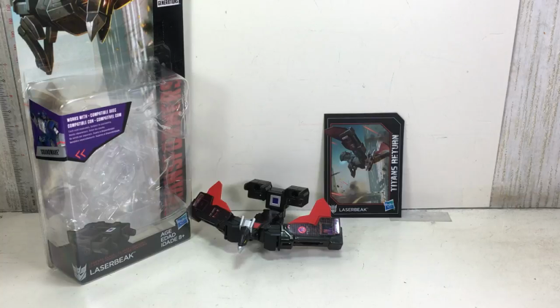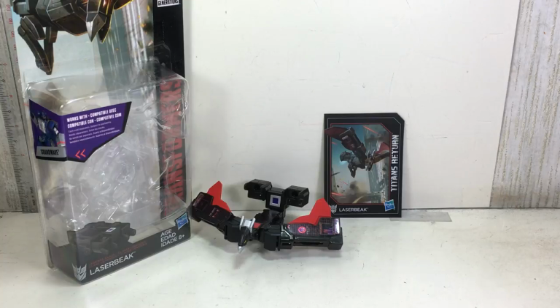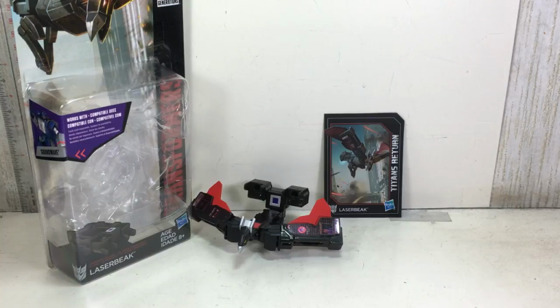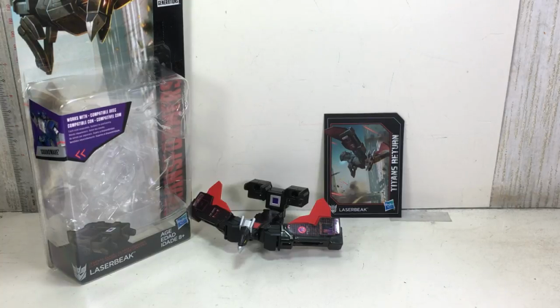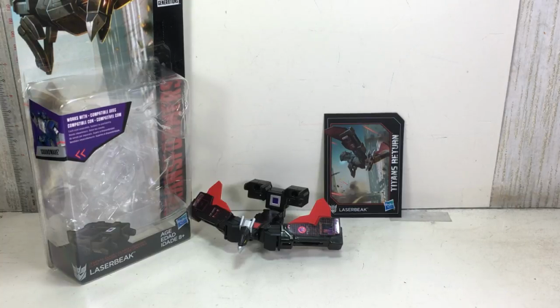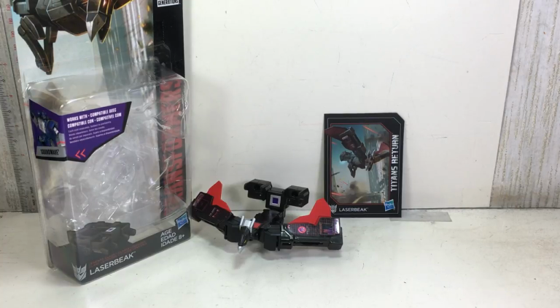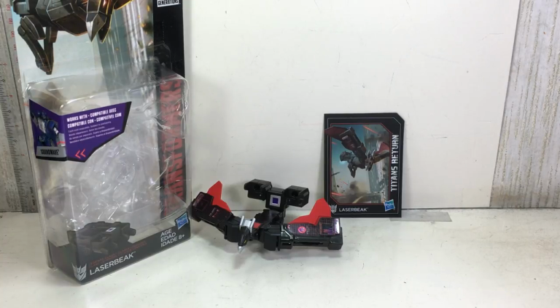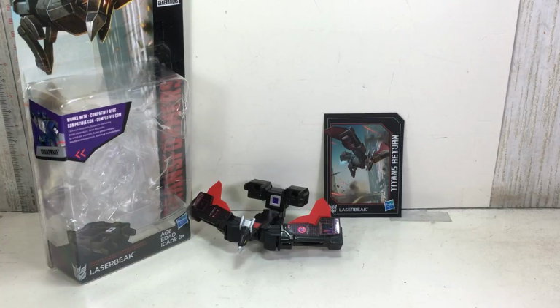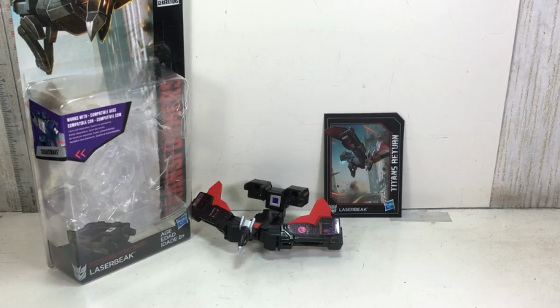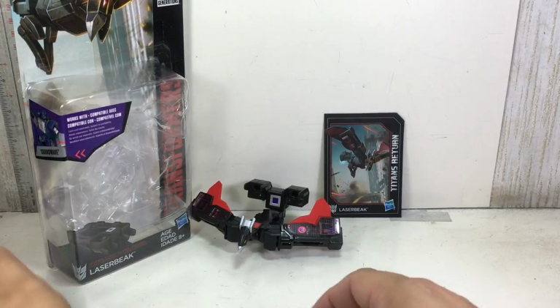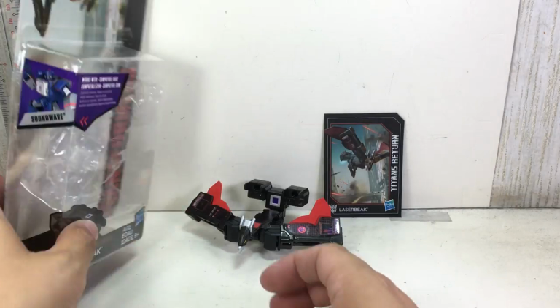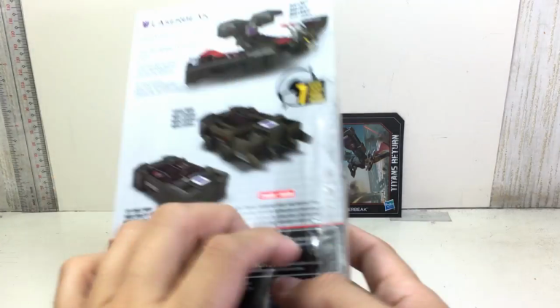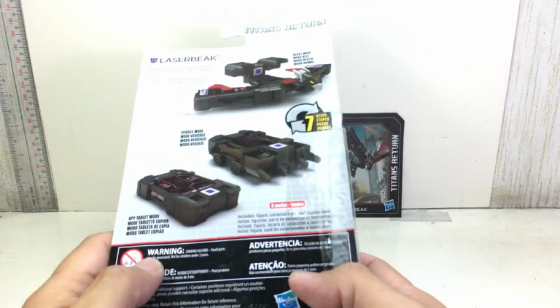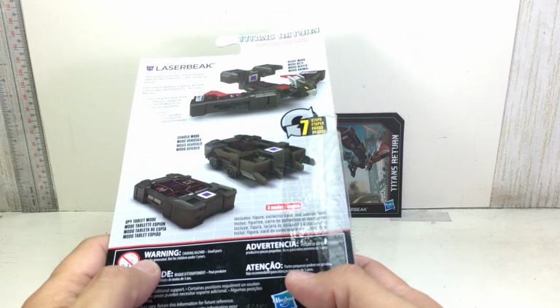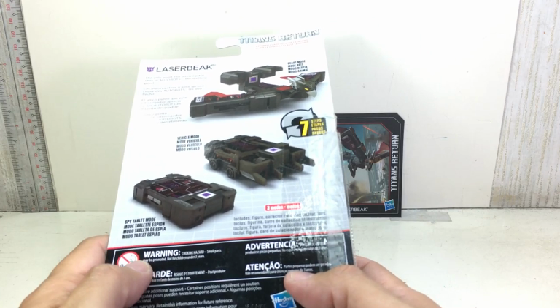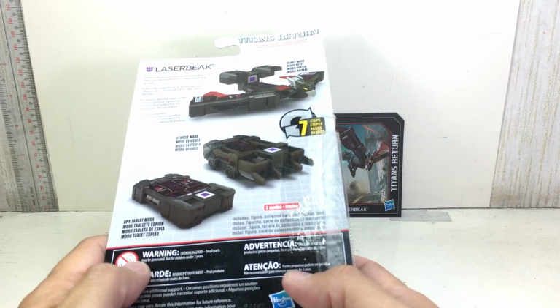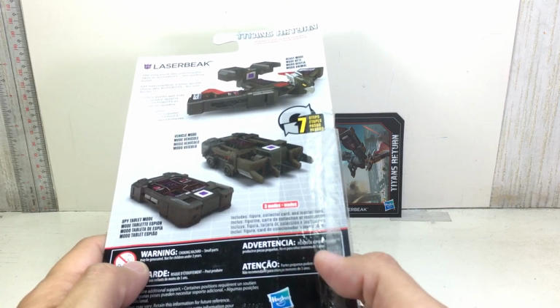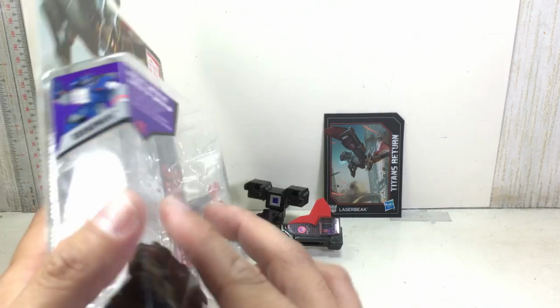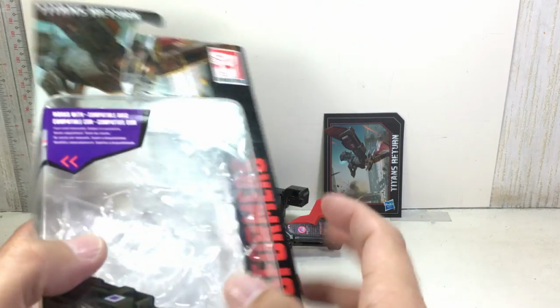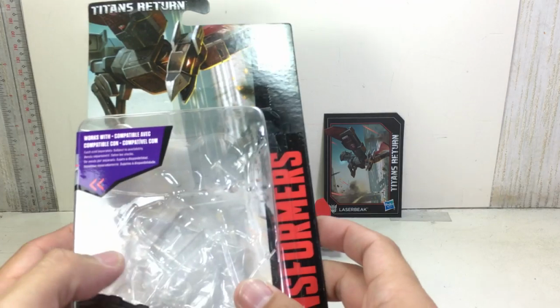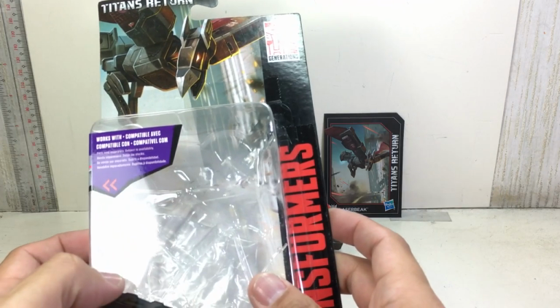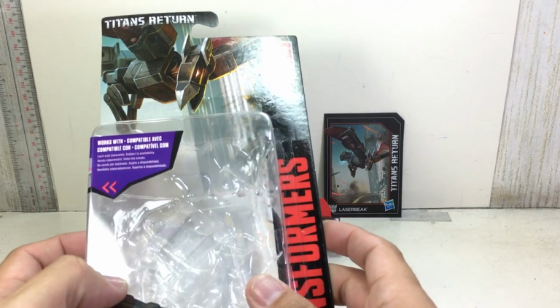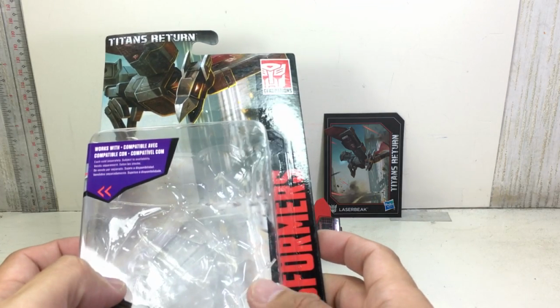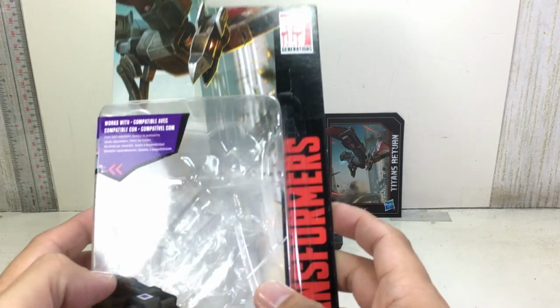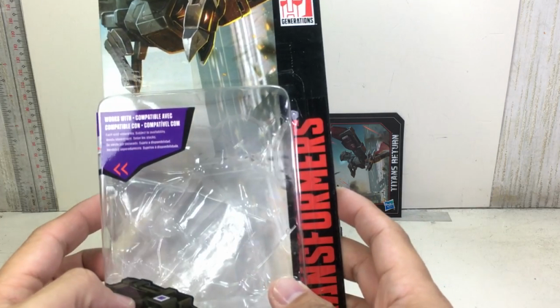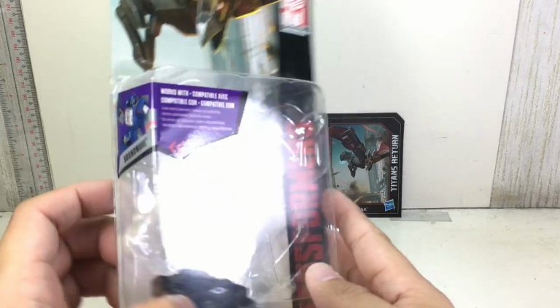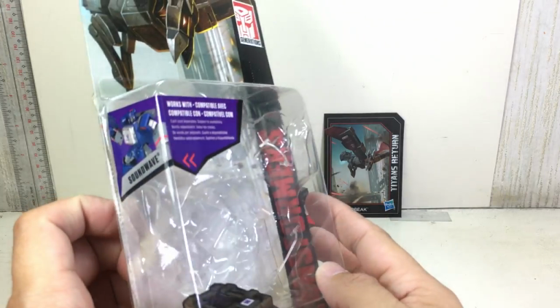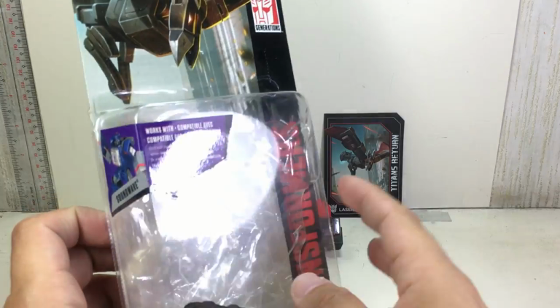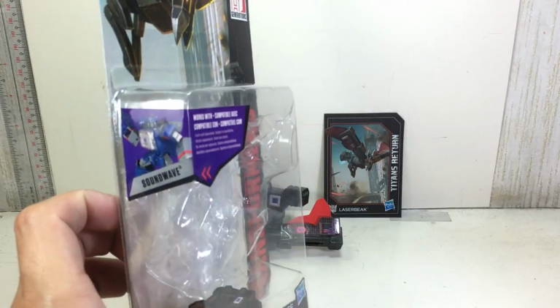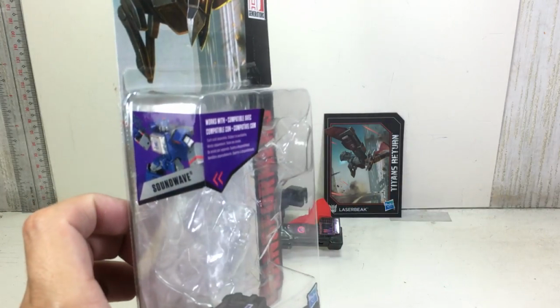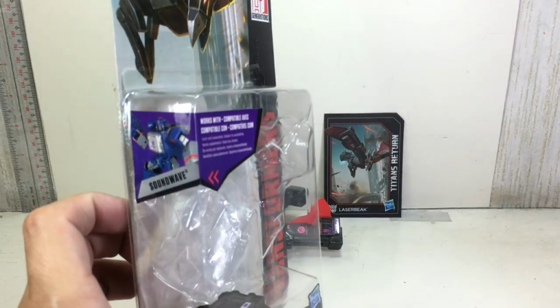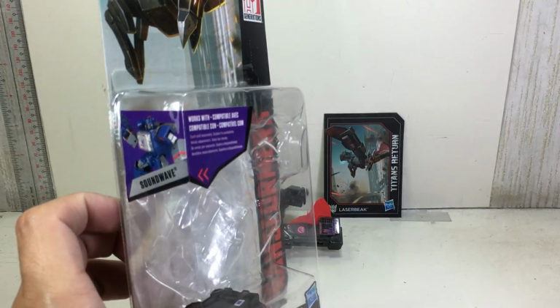This is the Transformers Titans Return Legends Class Laserbeak. The figure is part of the second wave of these Legends Class figures for the new Titans Return Transformers toys. He is compatible with Soundwave.